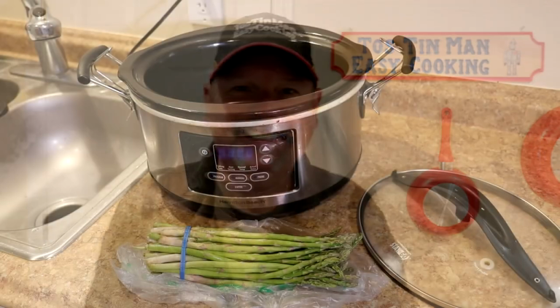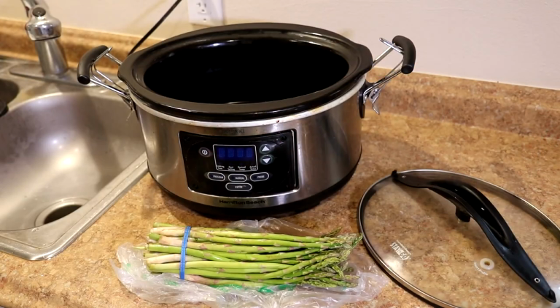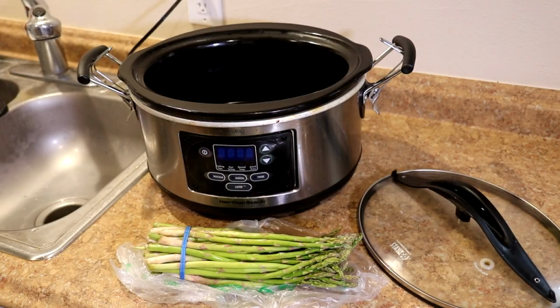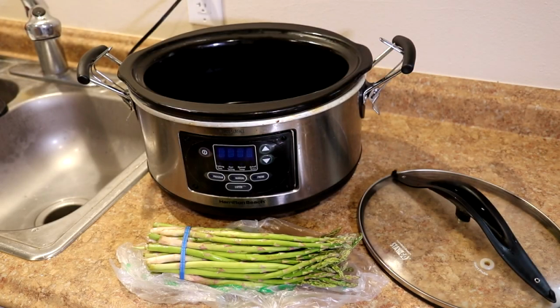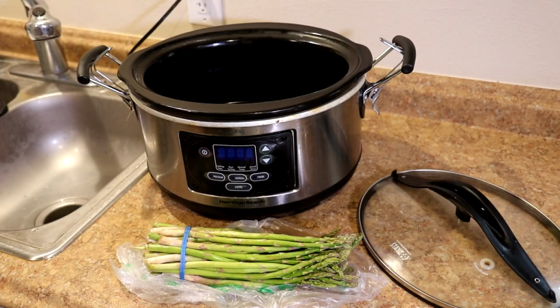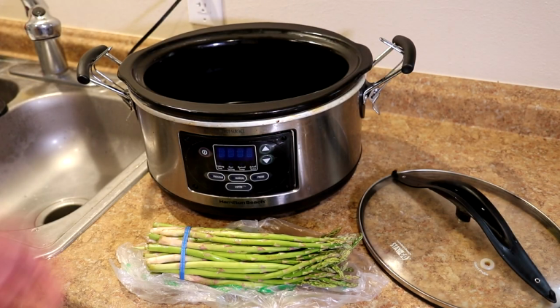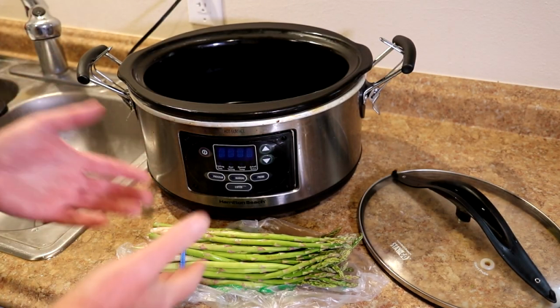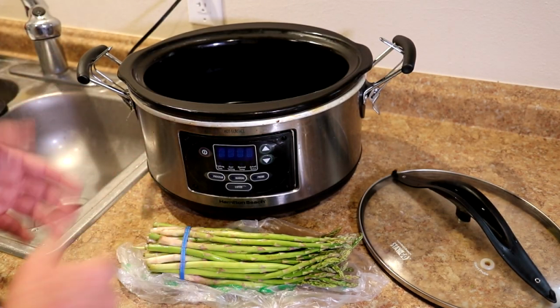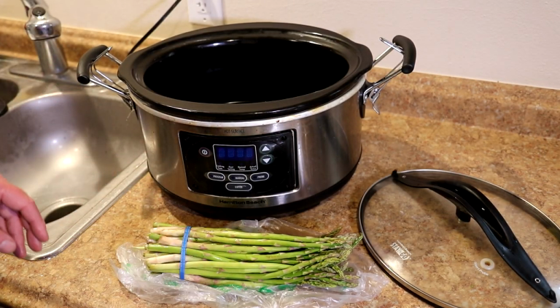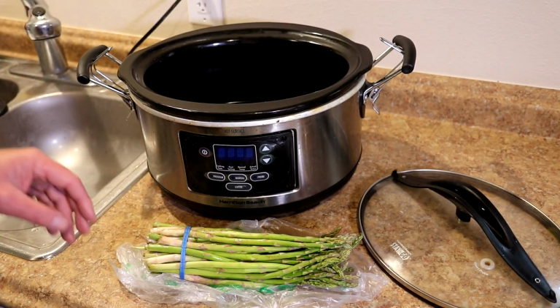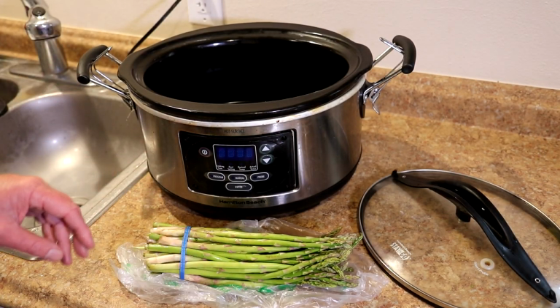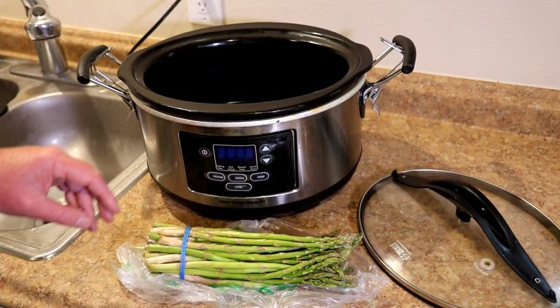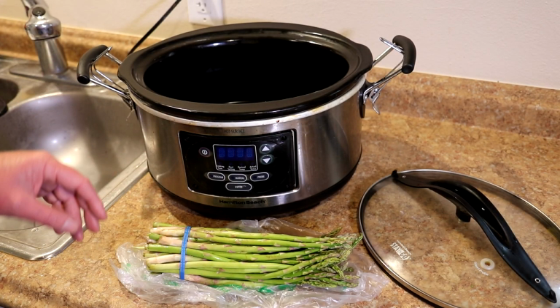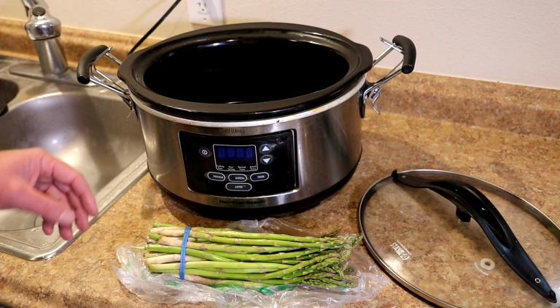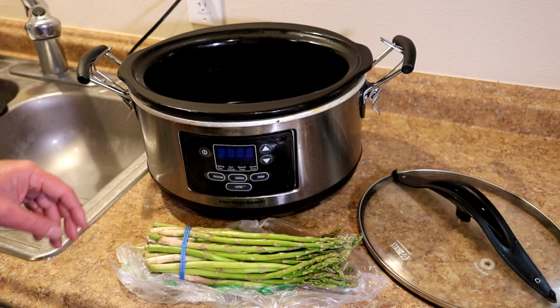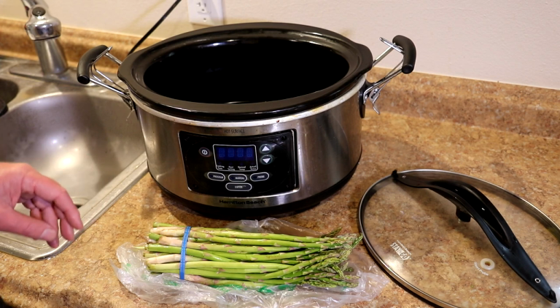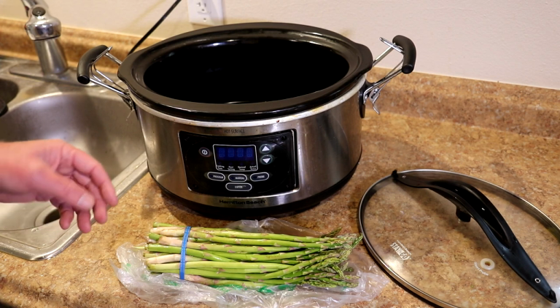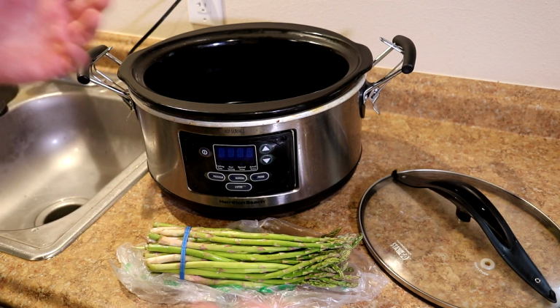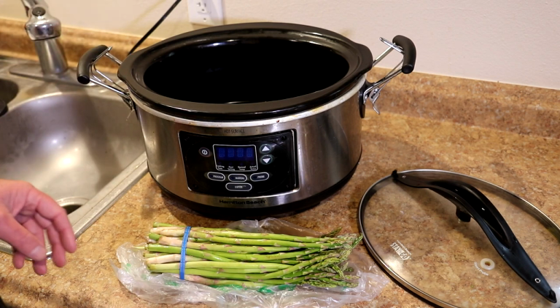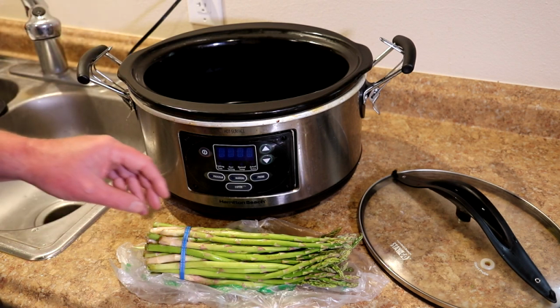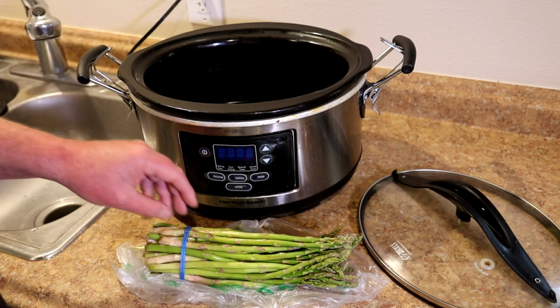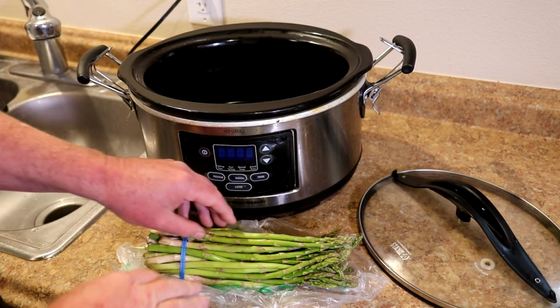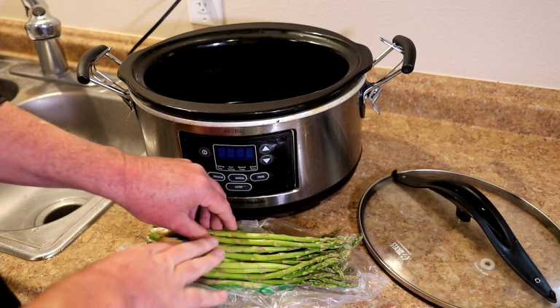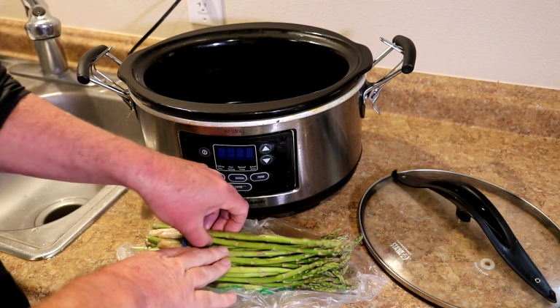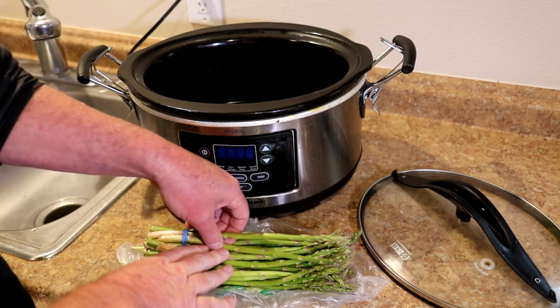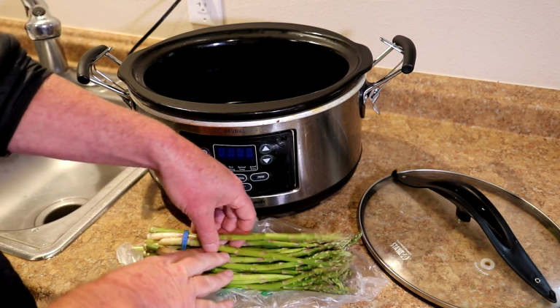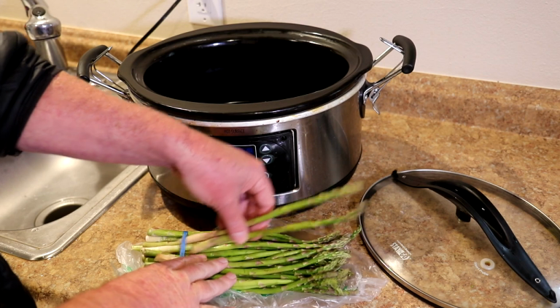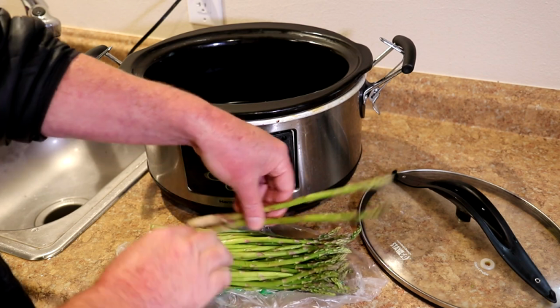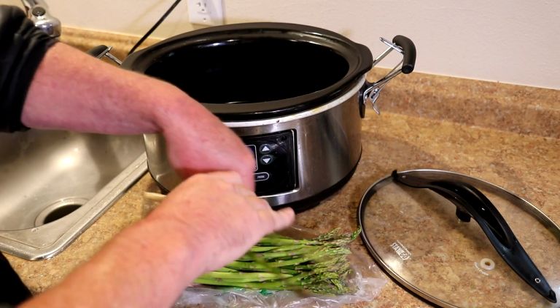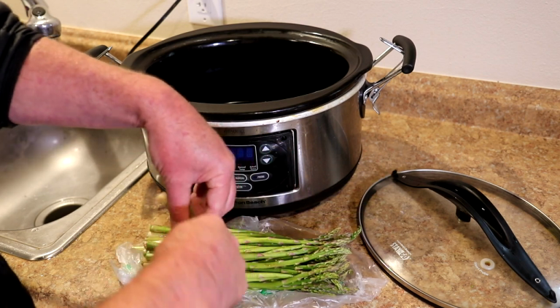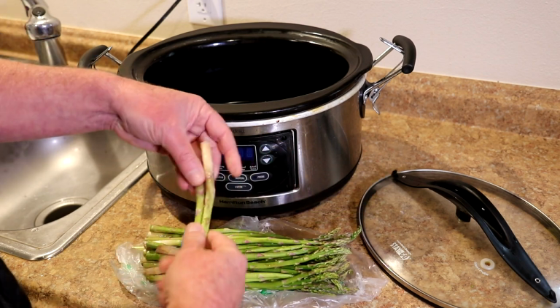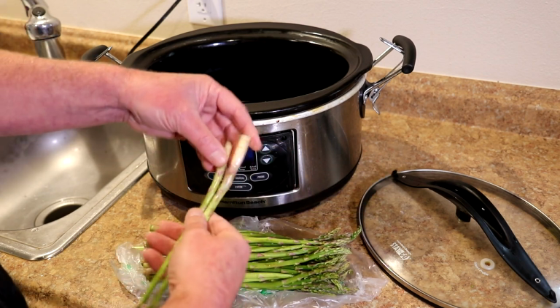I have a bunch of asparagus here and usually I just steam it, but I have a tendency to get distracted easily and I wander off and forget about it or boil it dry. So let me try cooking it in the slow cooker and see how that turns out.